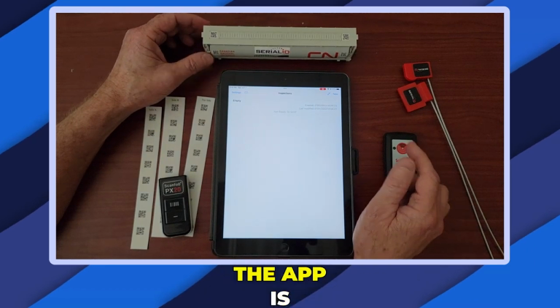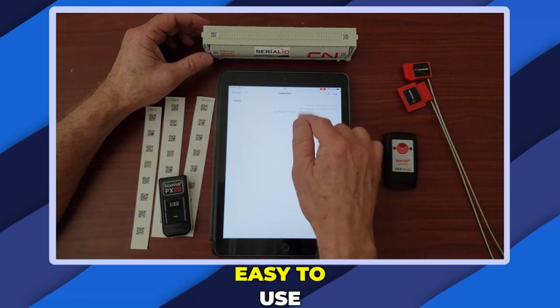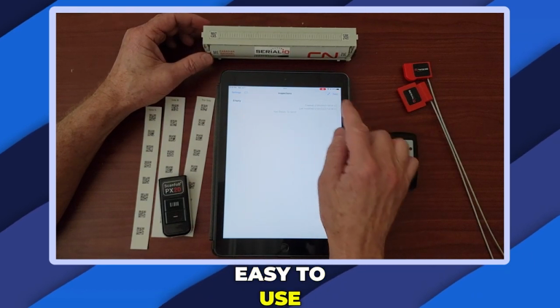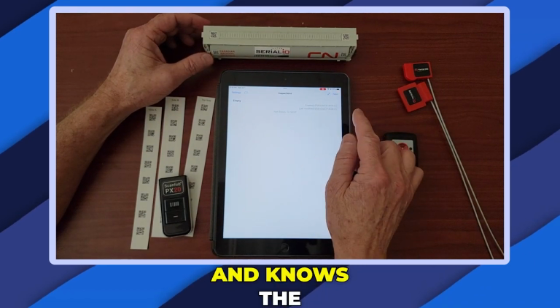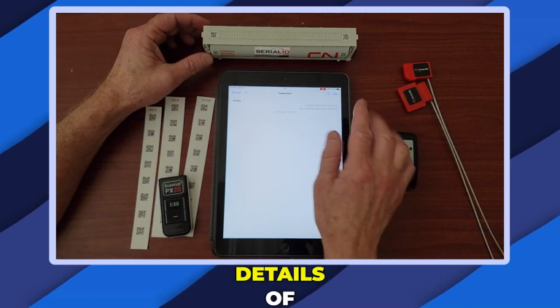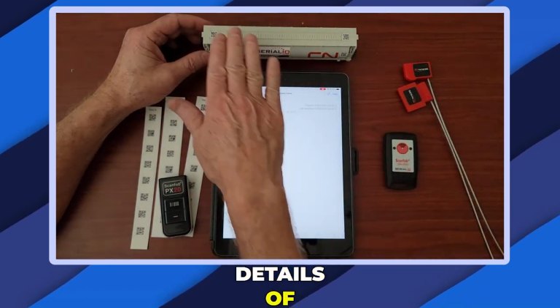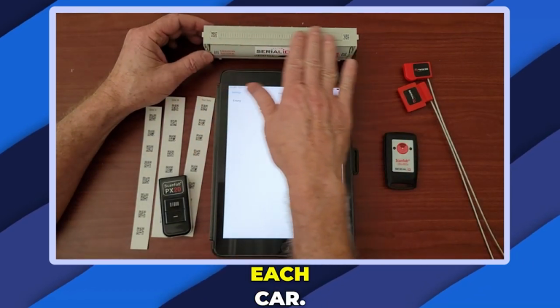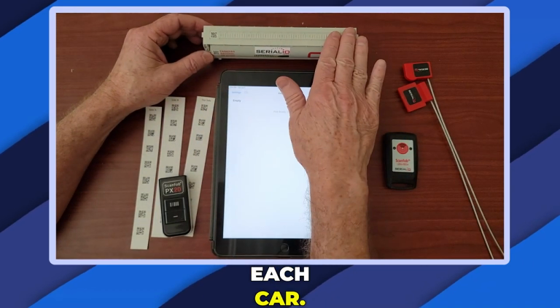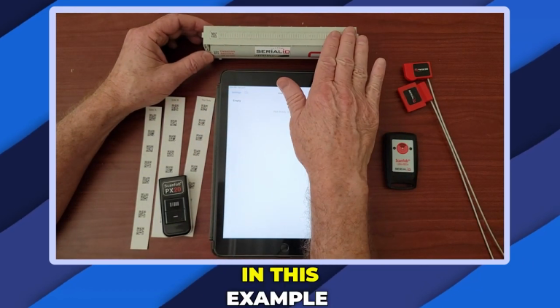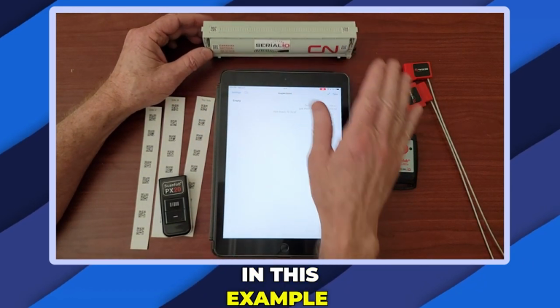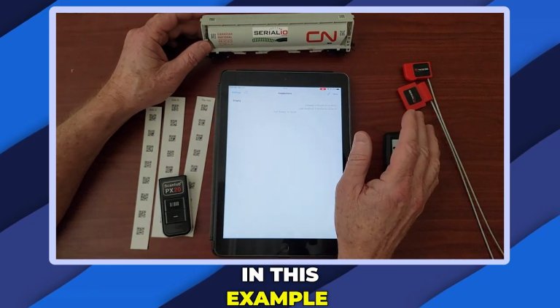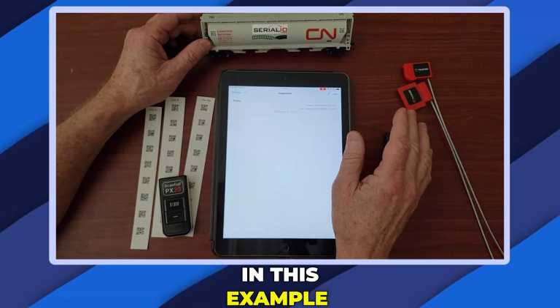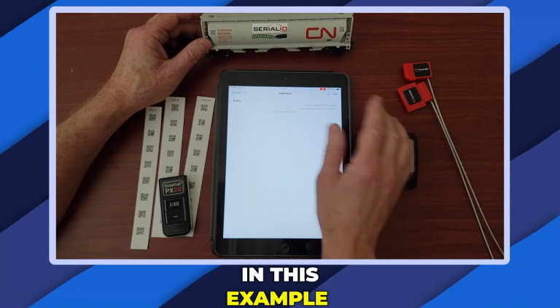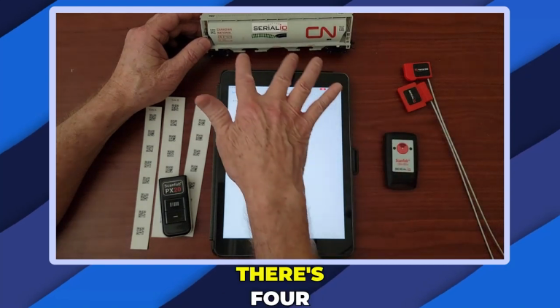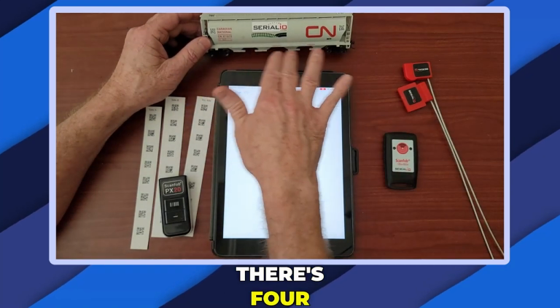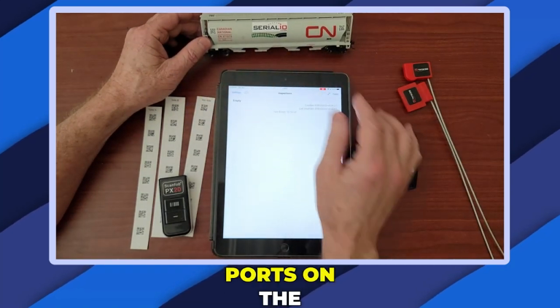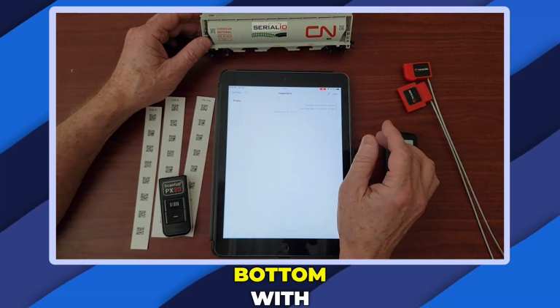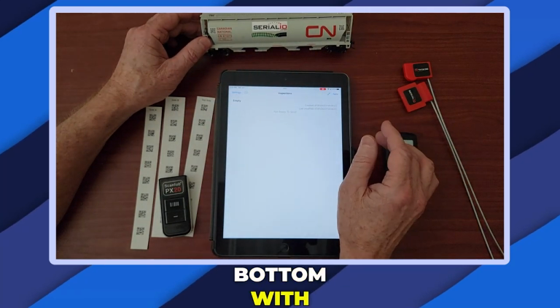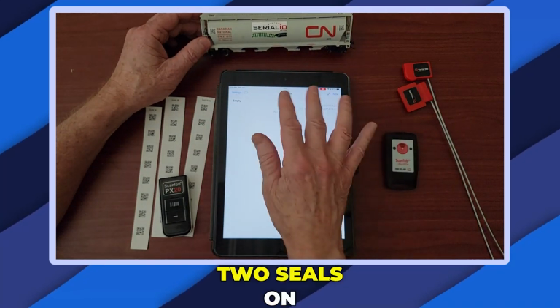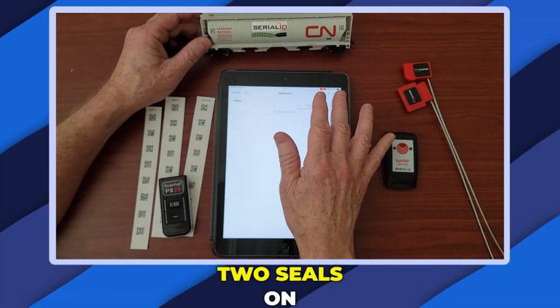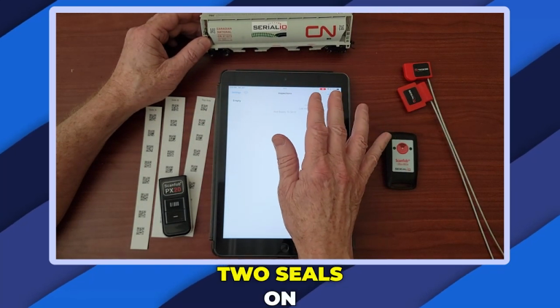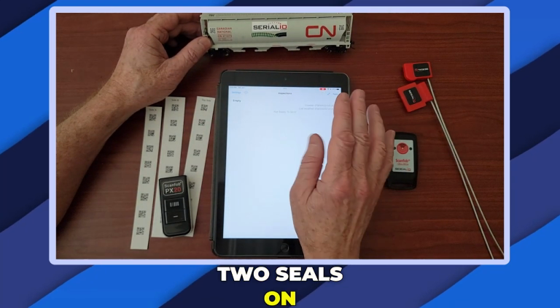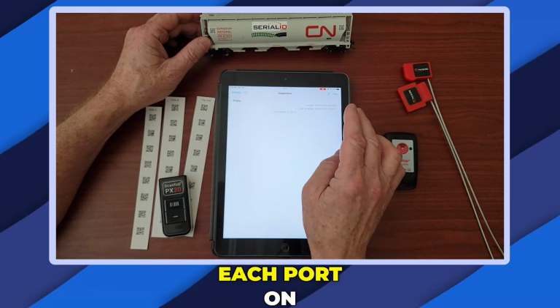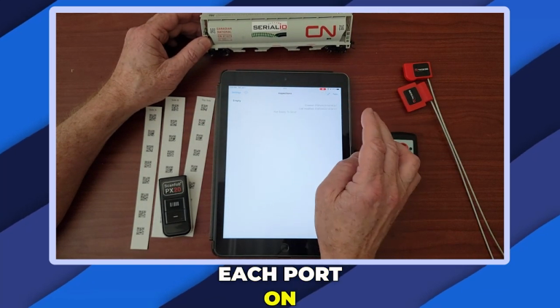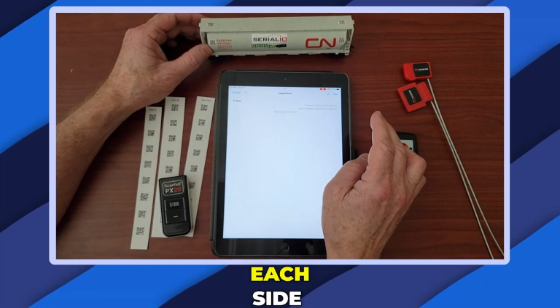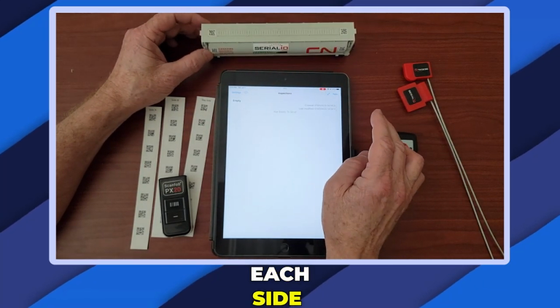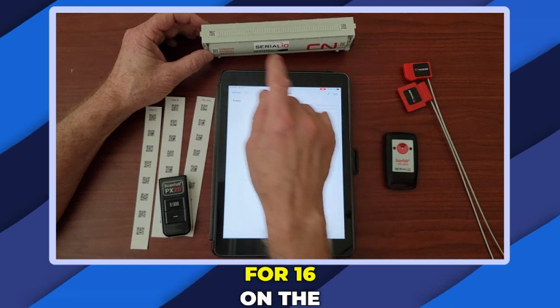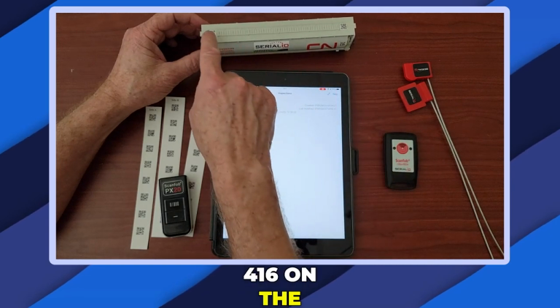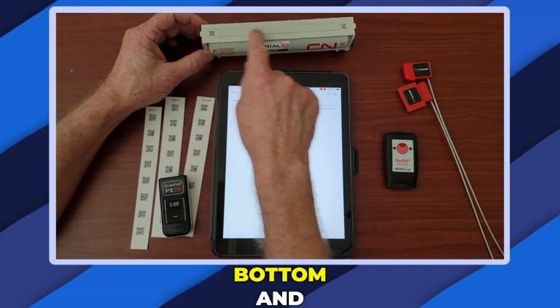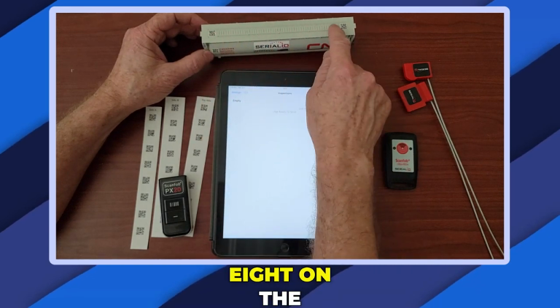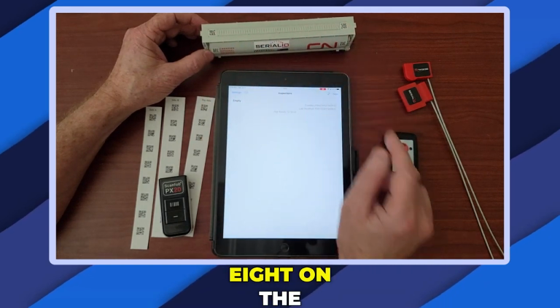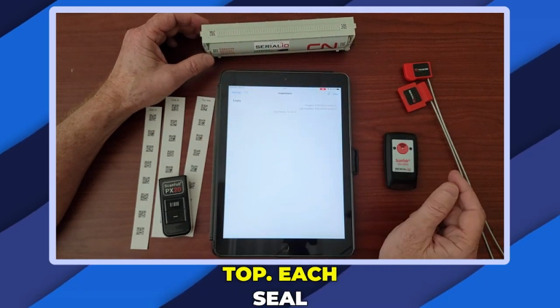The app is easy to use and it knows the details of each car. In this example there are four ports on the bottom with two seals on each port on each side, for 16 on the bottom and 8 on the top.